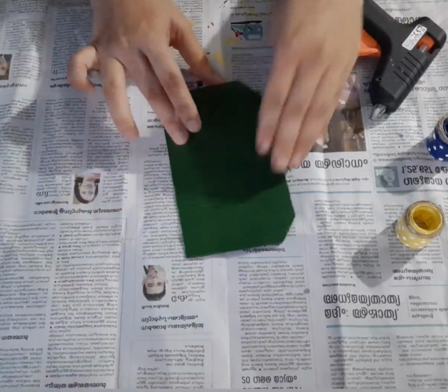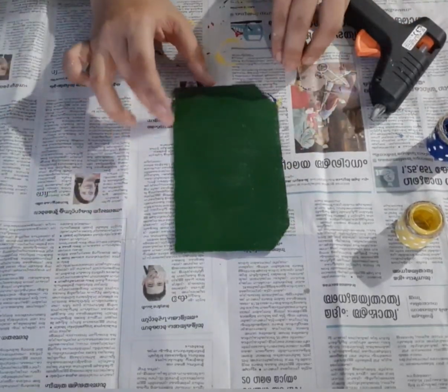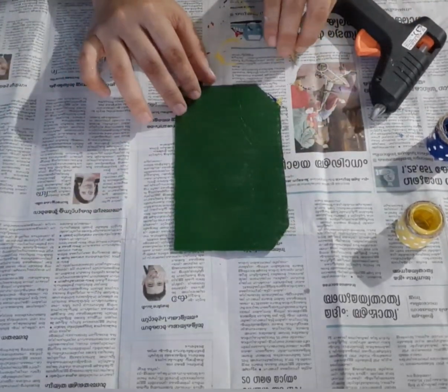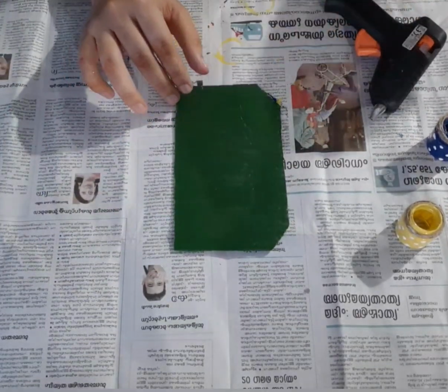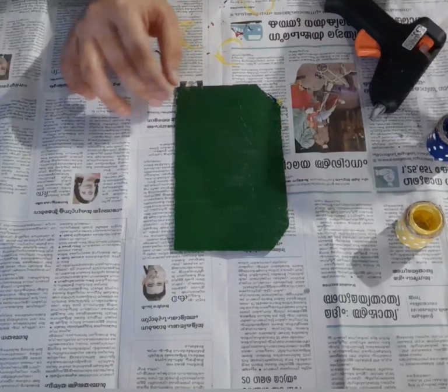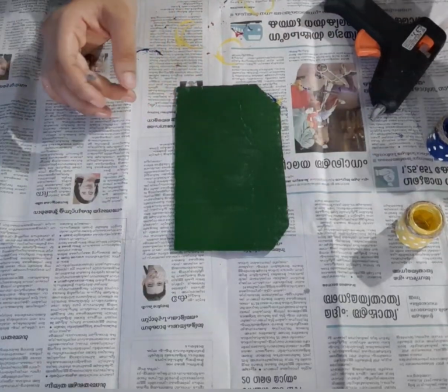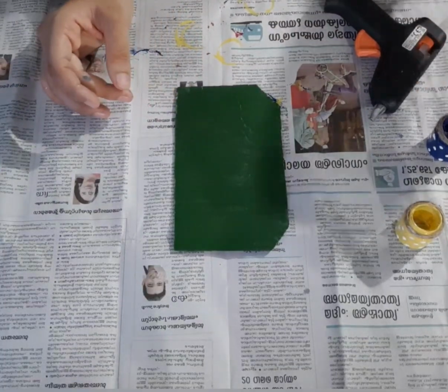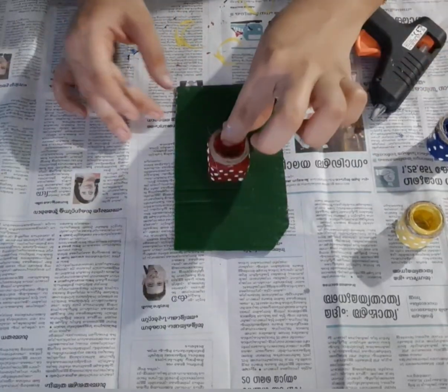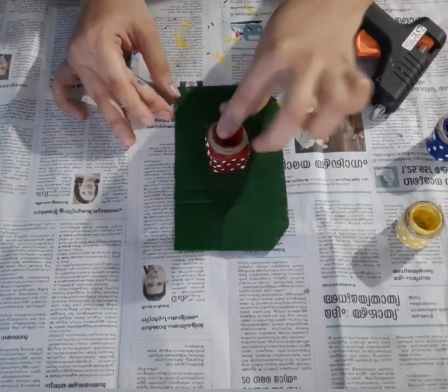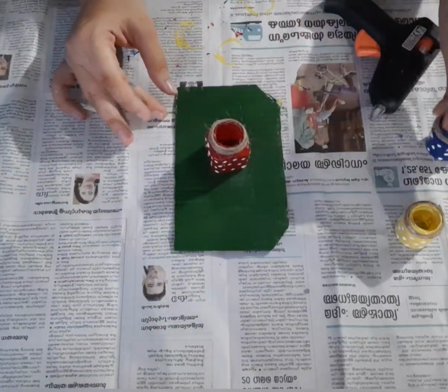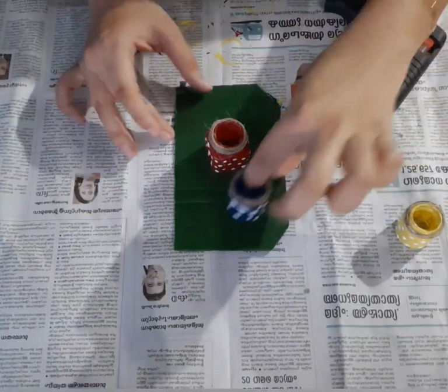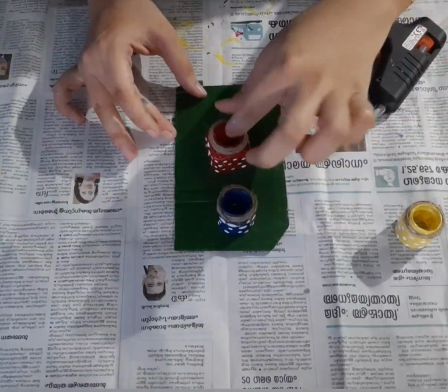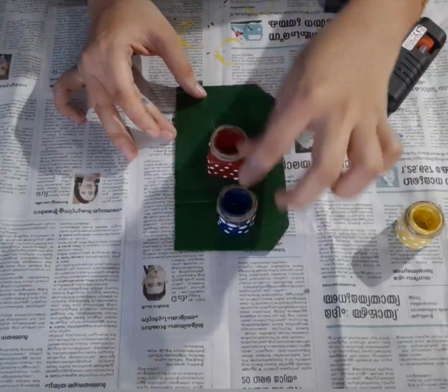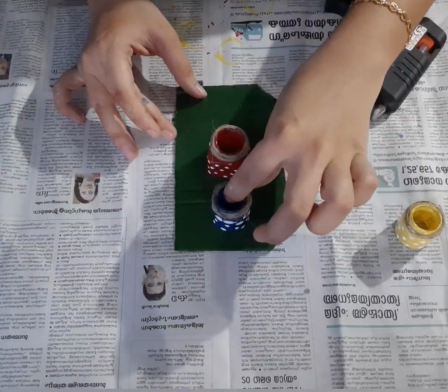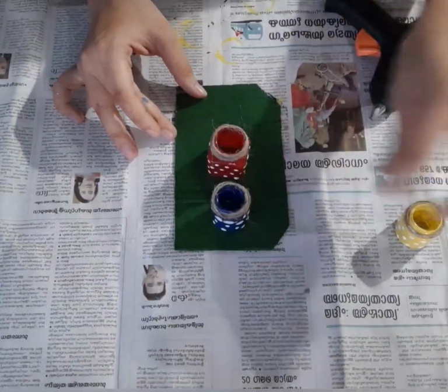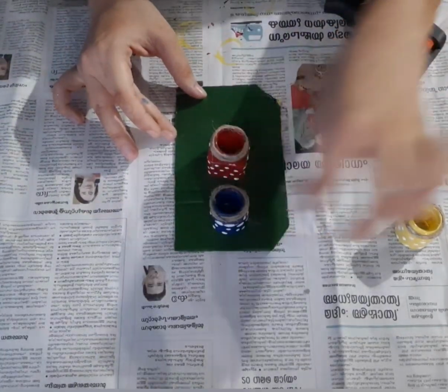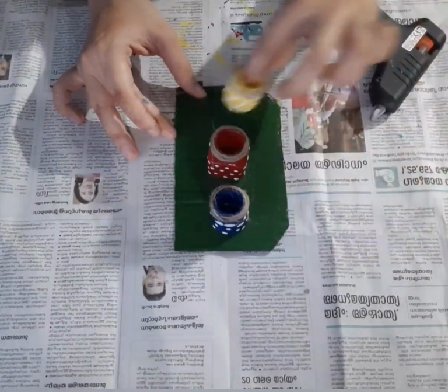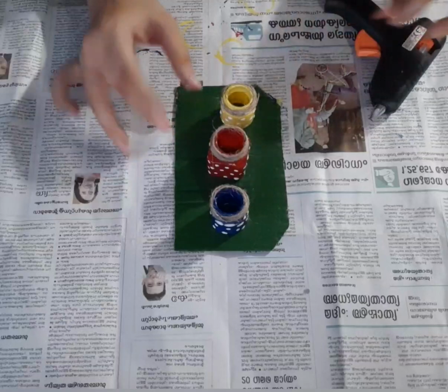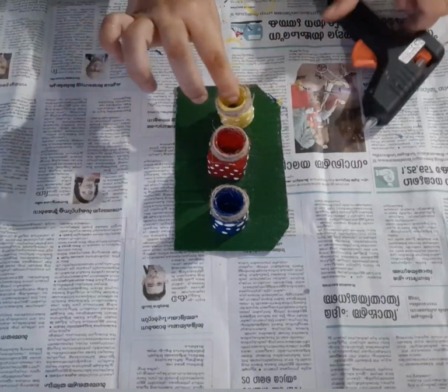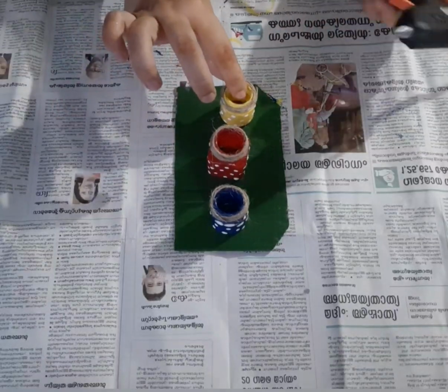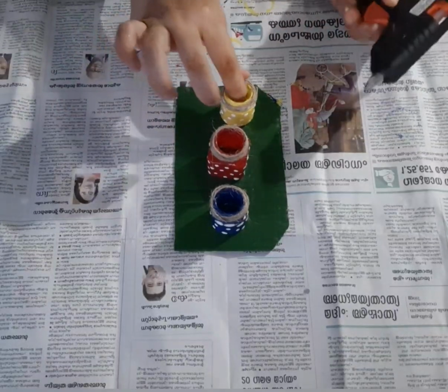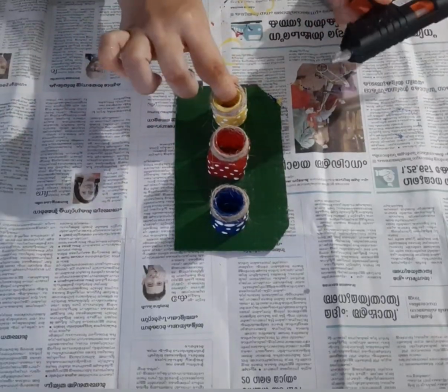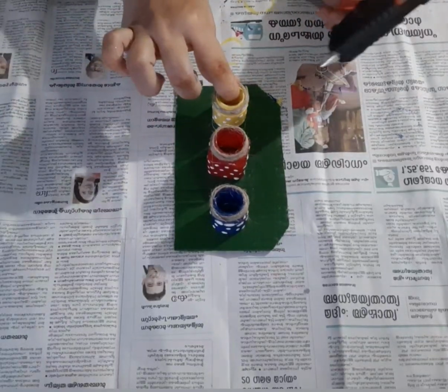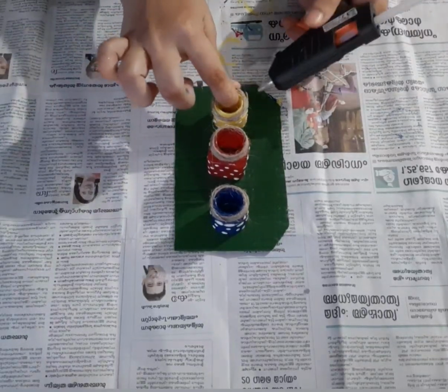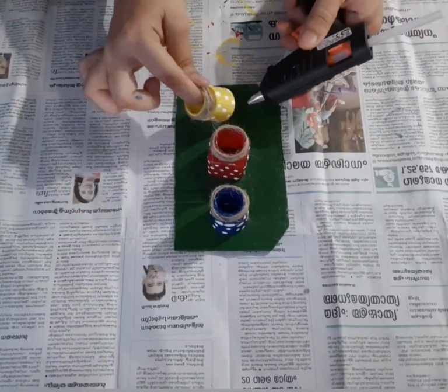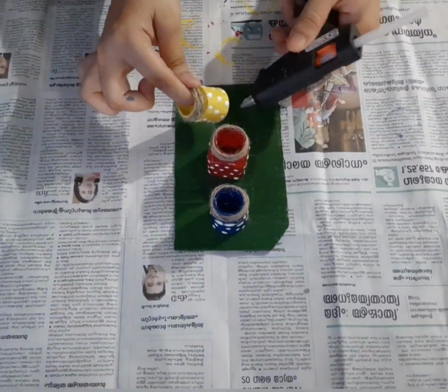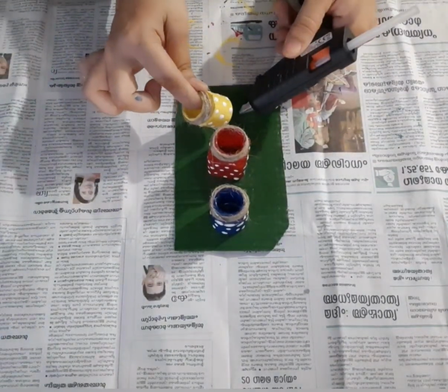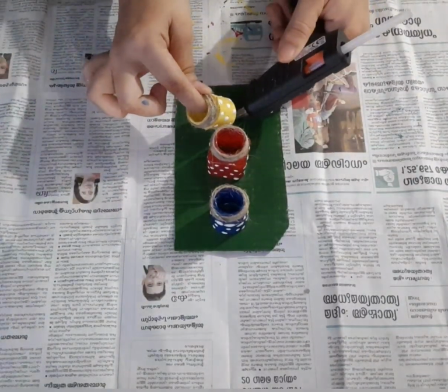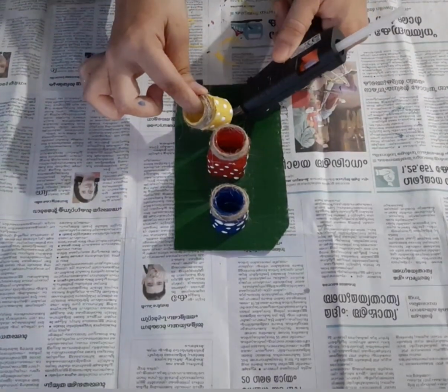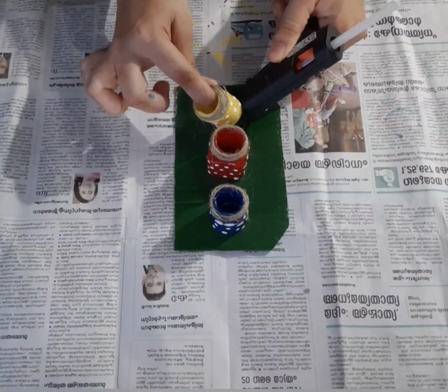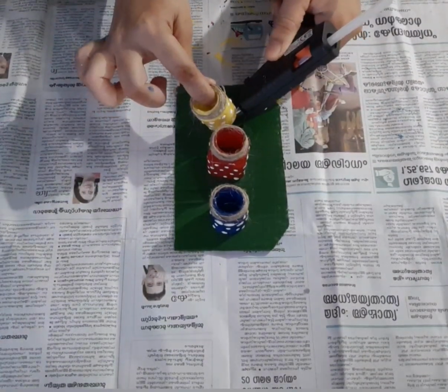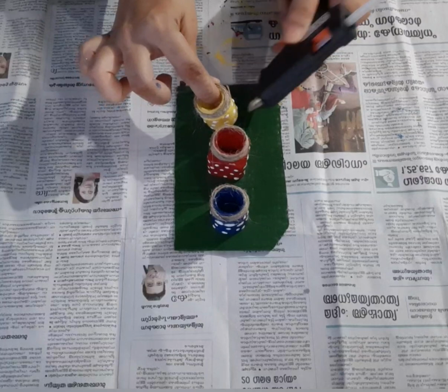I am going to make the paper glue. I will put it in the back and forth.